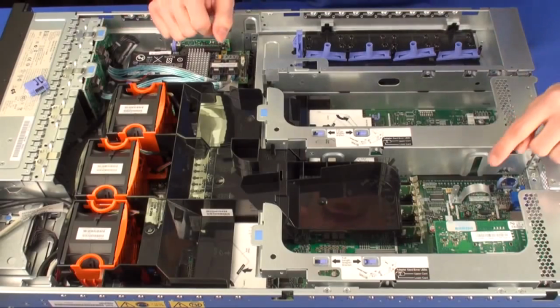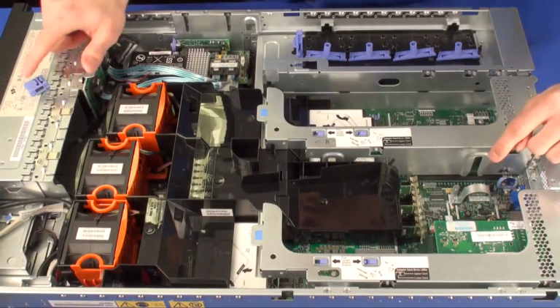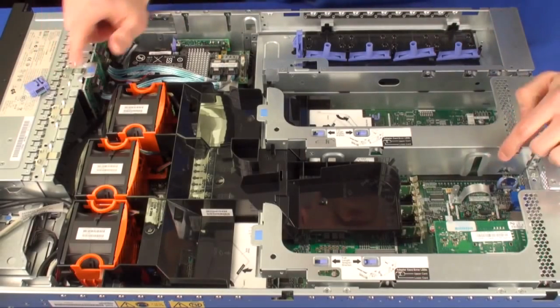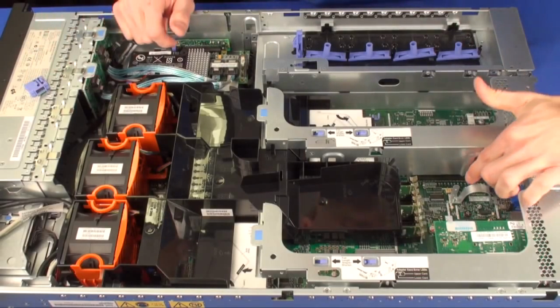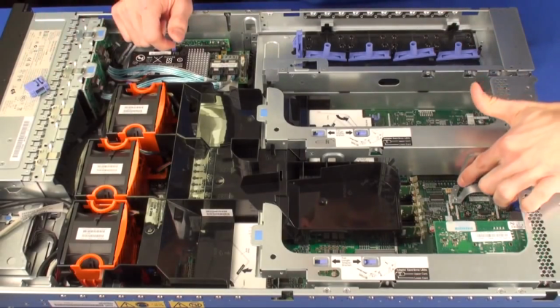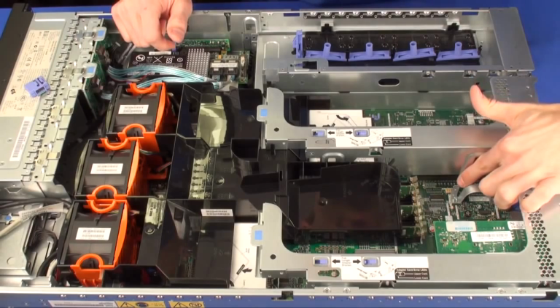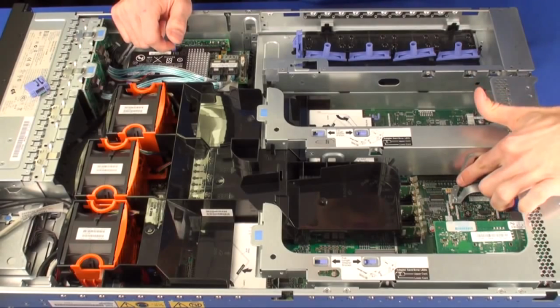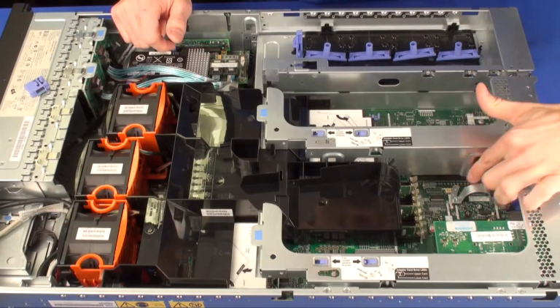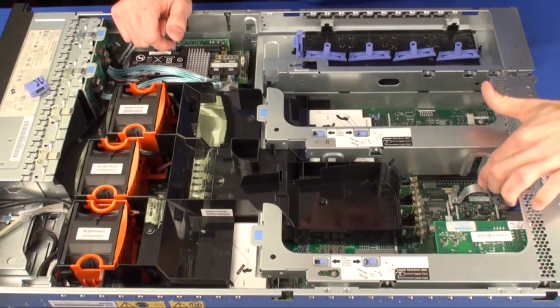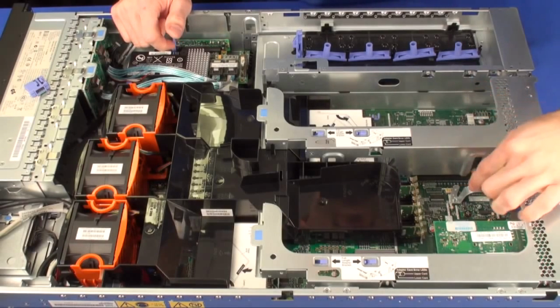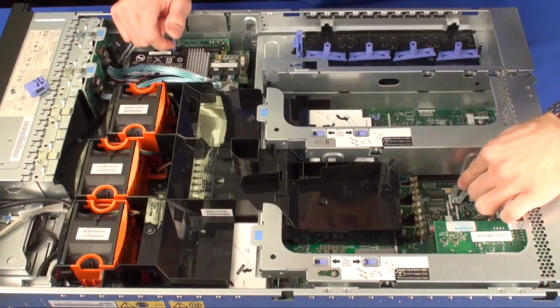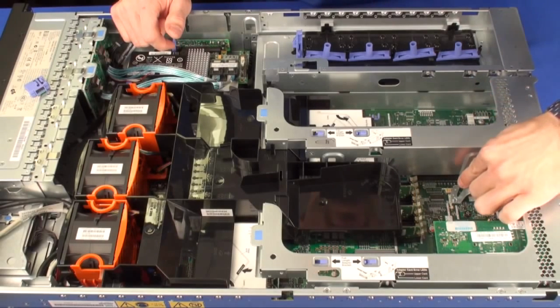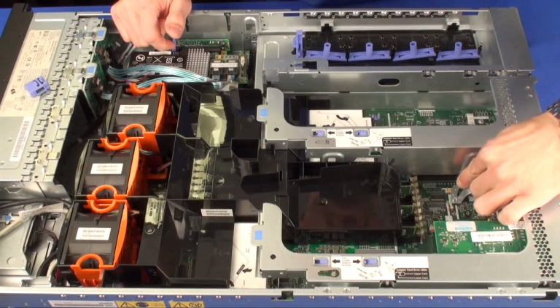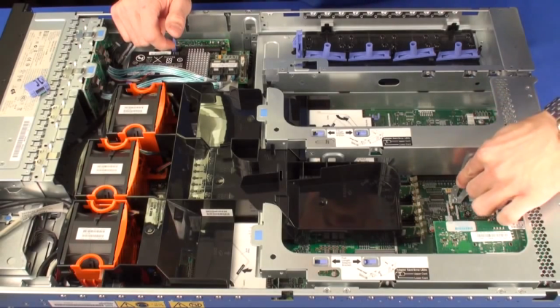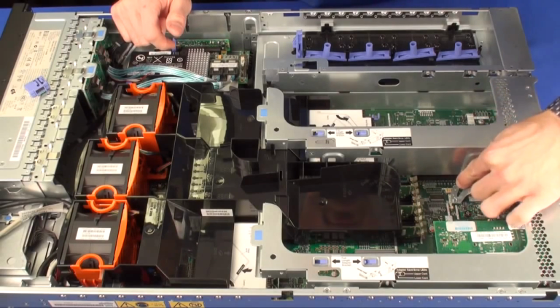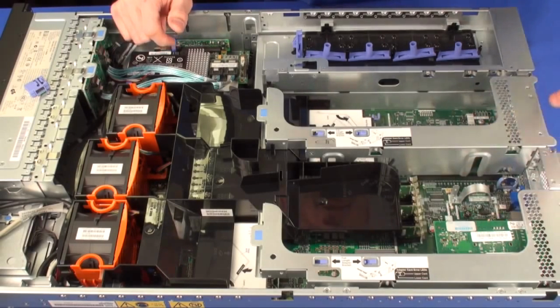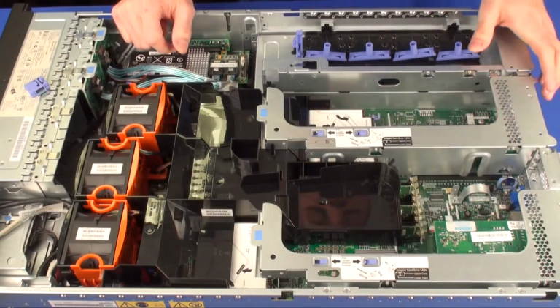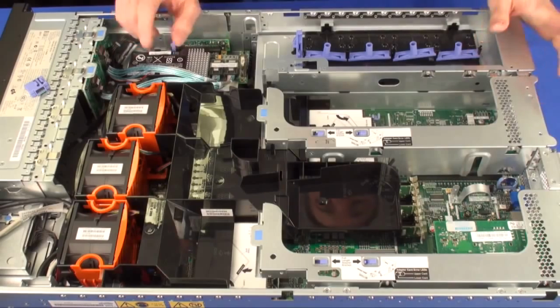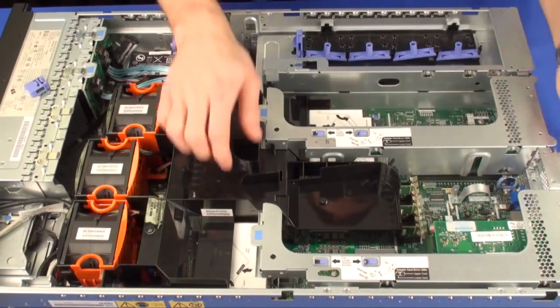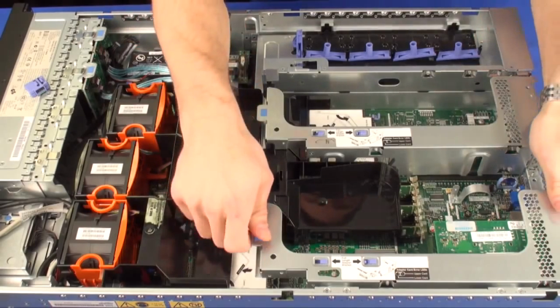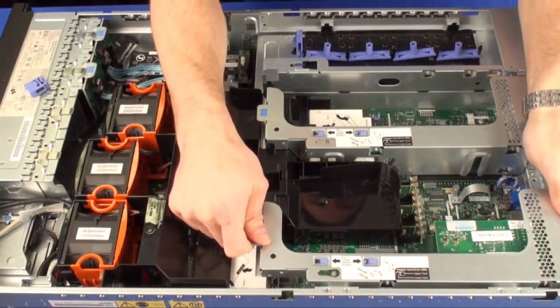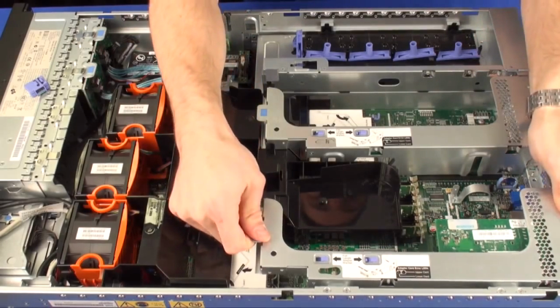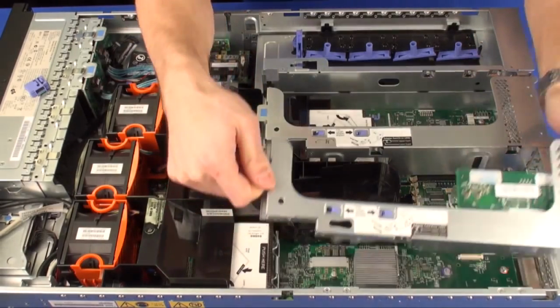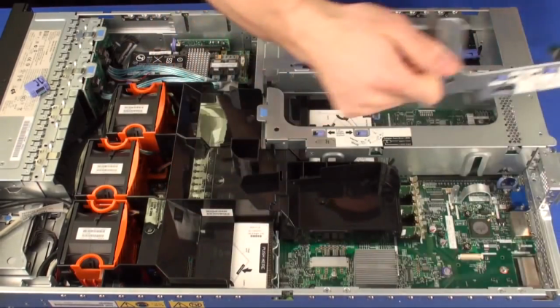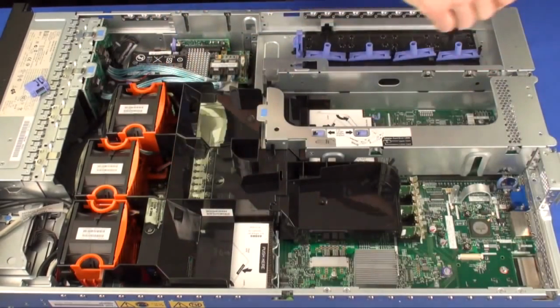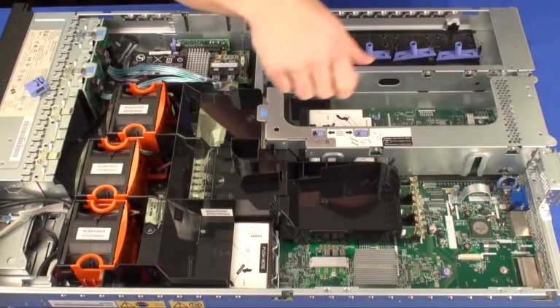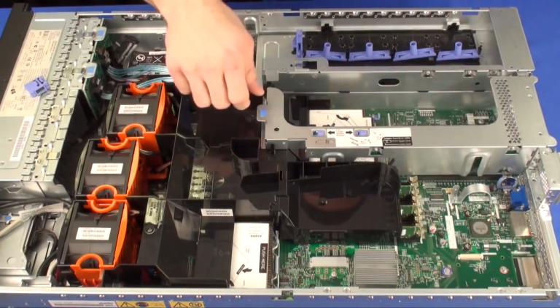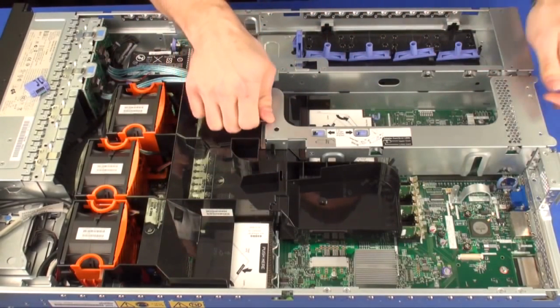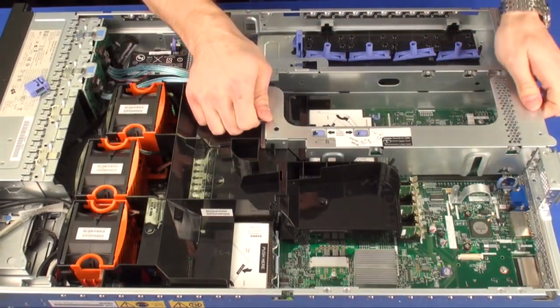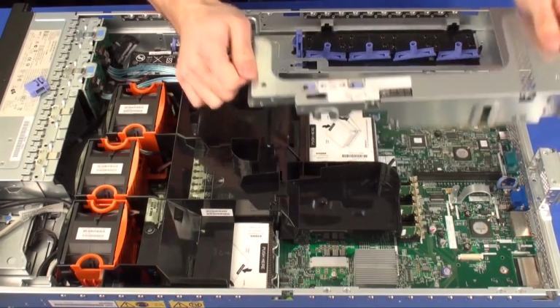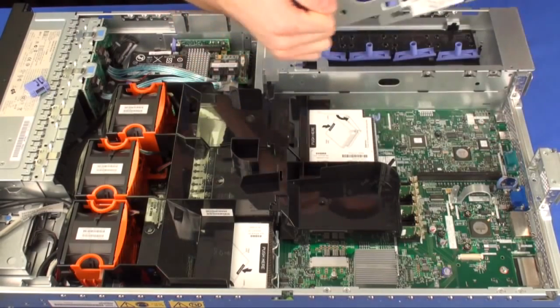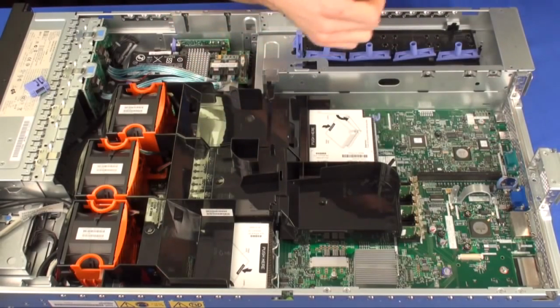The virtual media key will install right here. It goes next to this and actually clips on to this little metal lever right there. I'm going to remove these PCI risers so you get a good viewing angle of this process, but it is a very, very simple one.